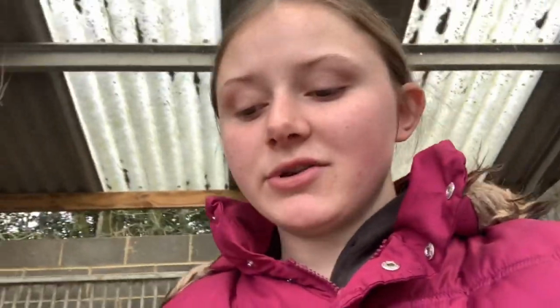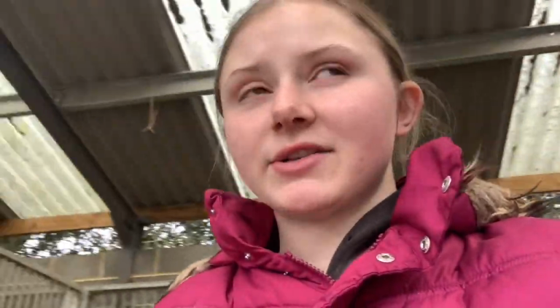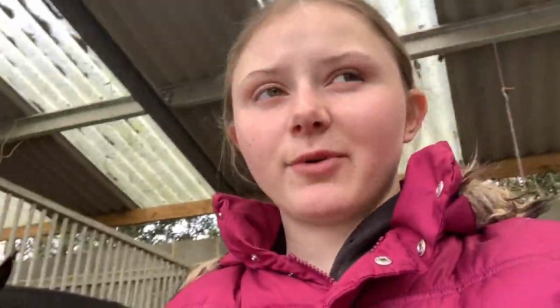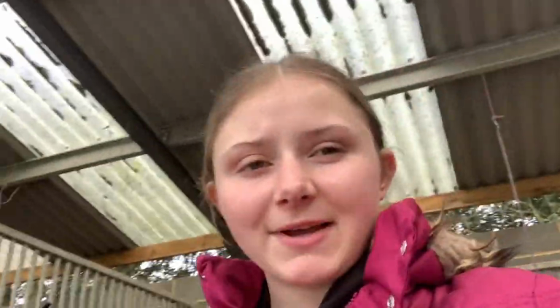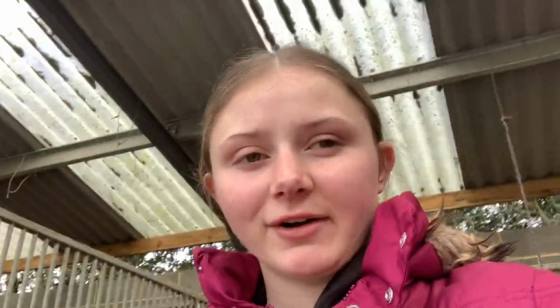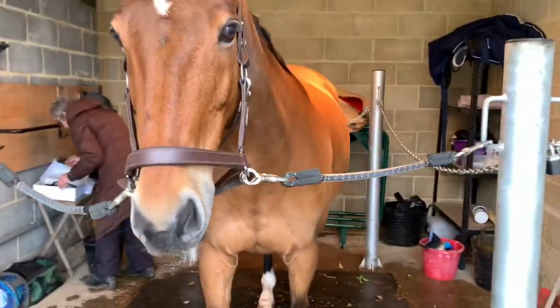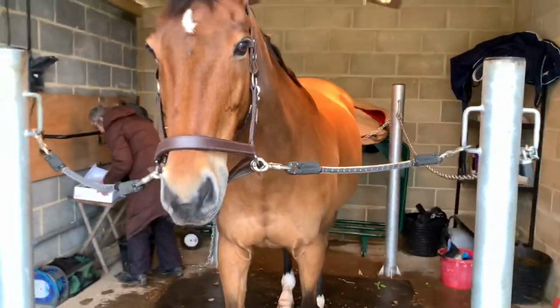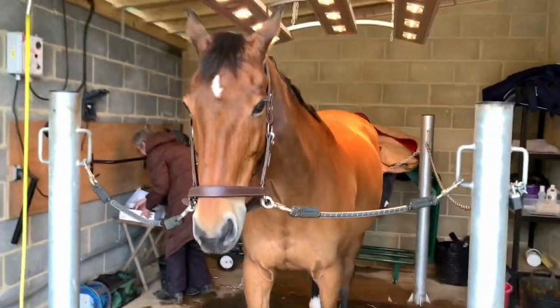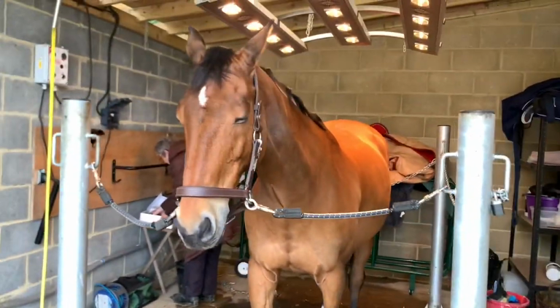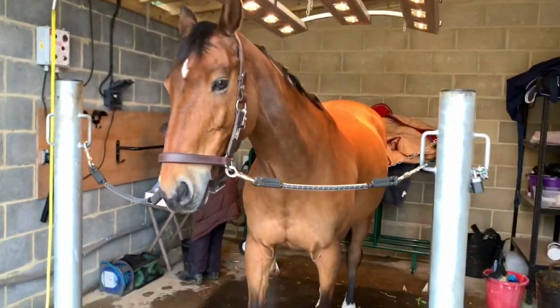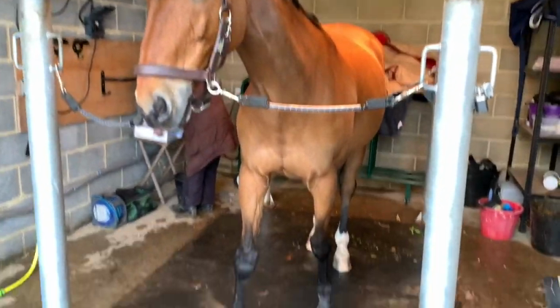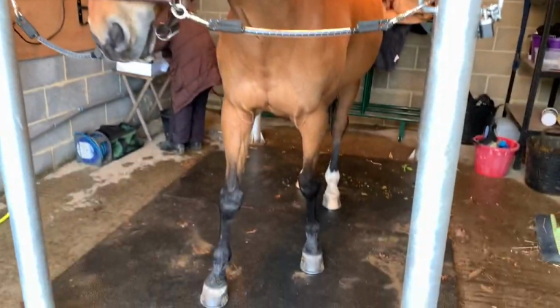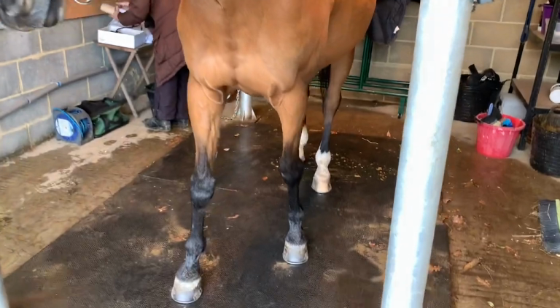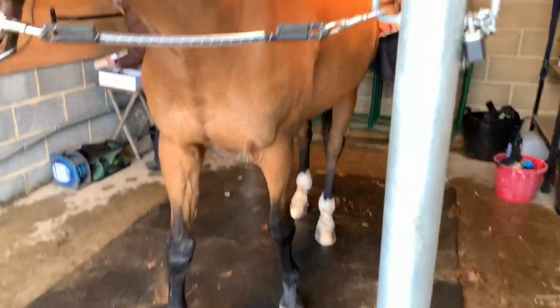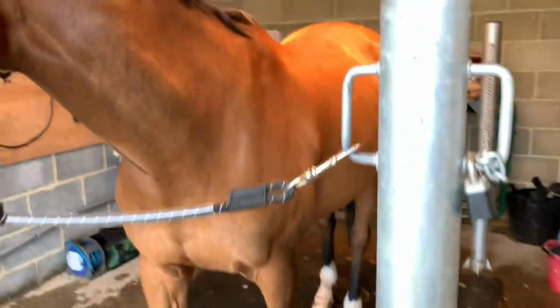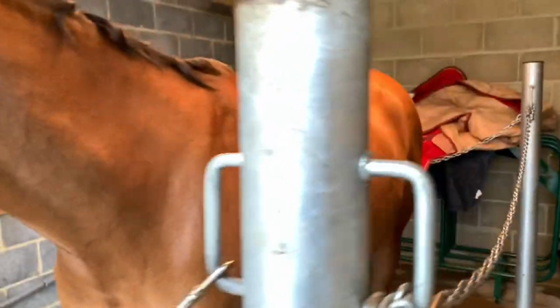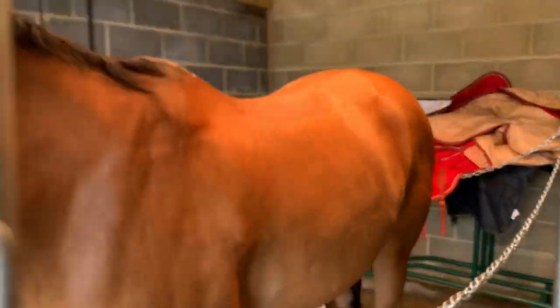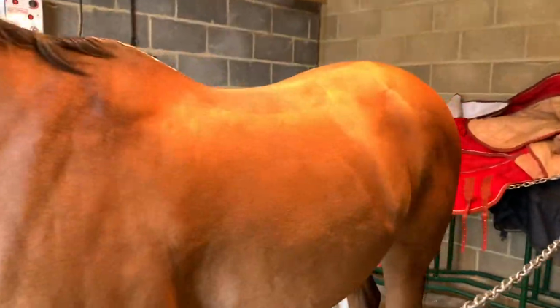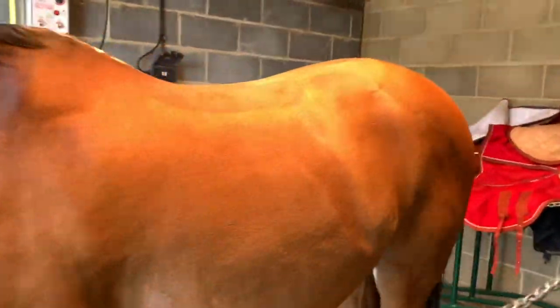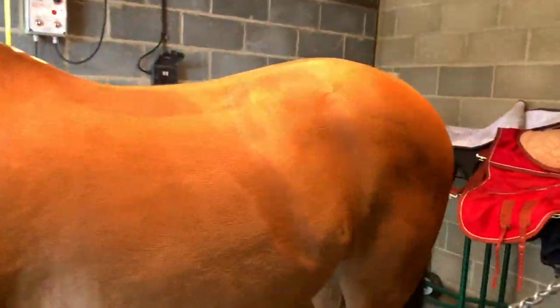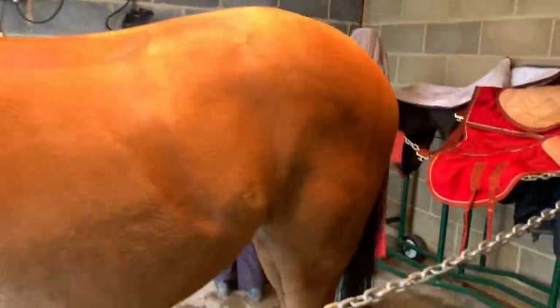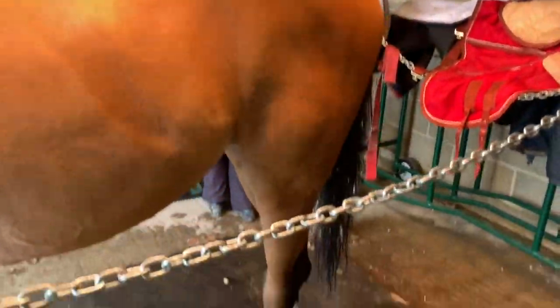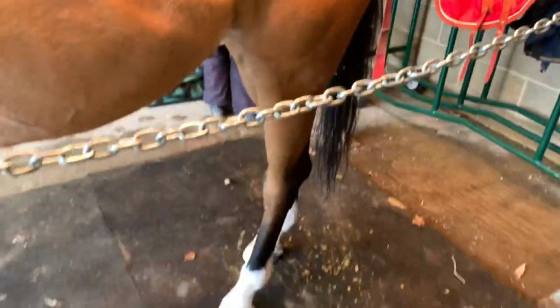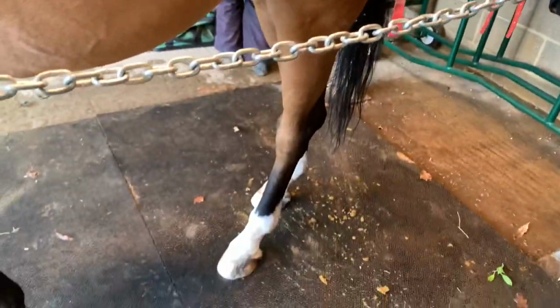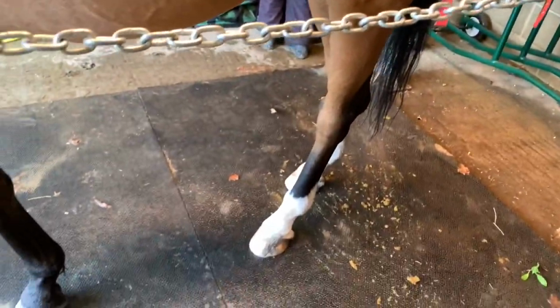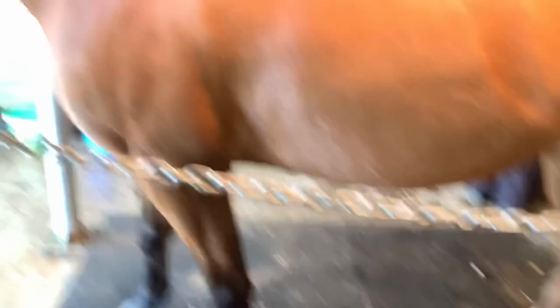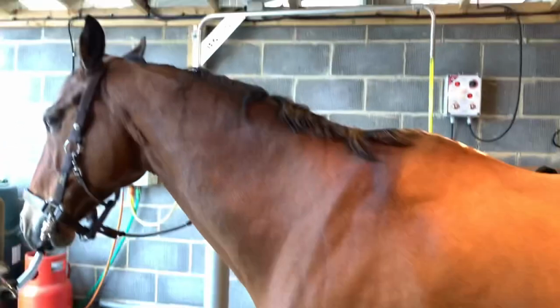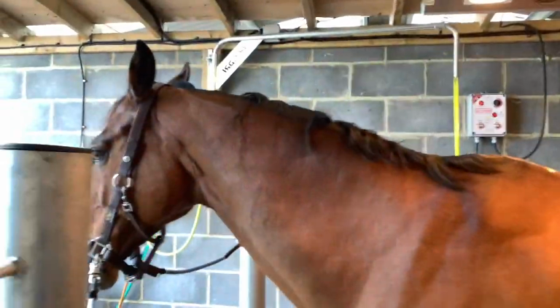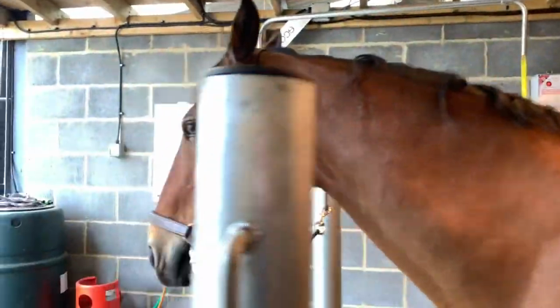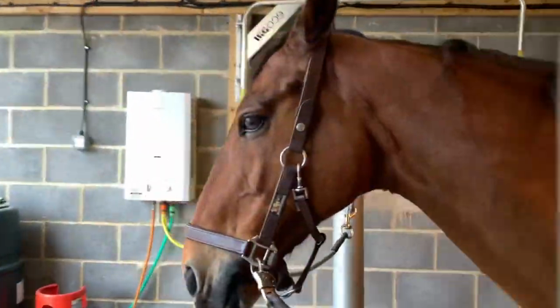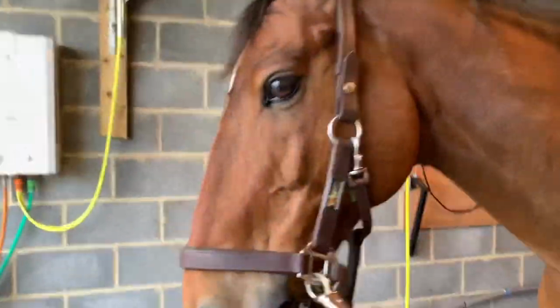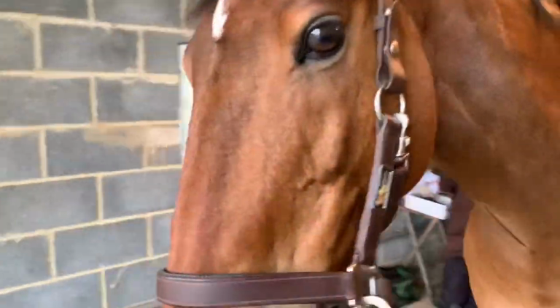We are back, ready for Brian's makeover. This is what he looked like before - very furry and very messy, ready for a nice tidy up.